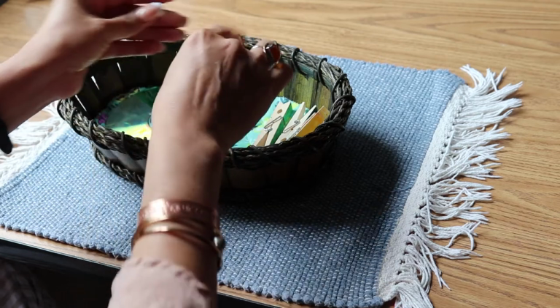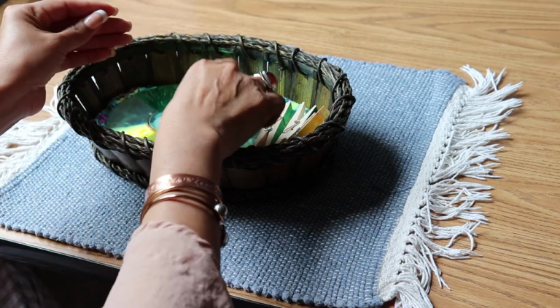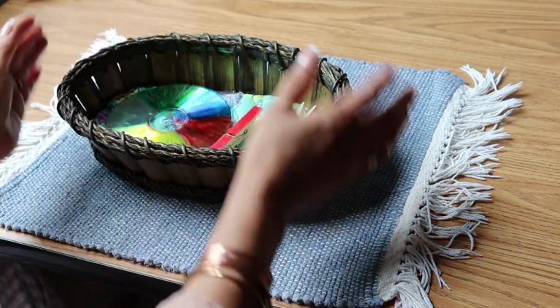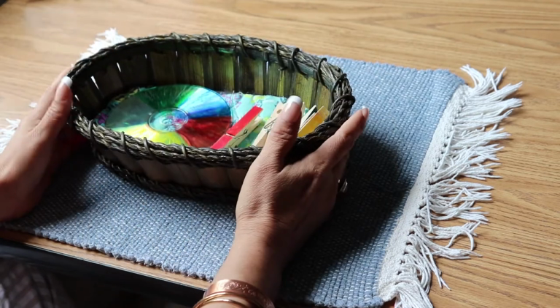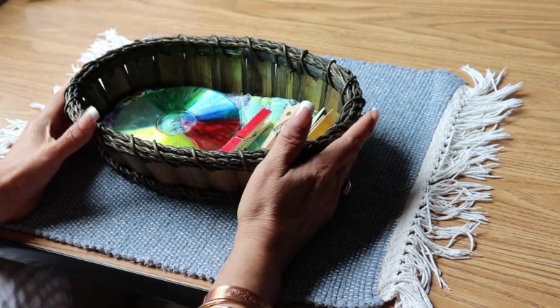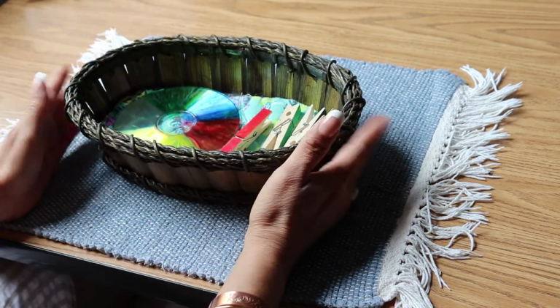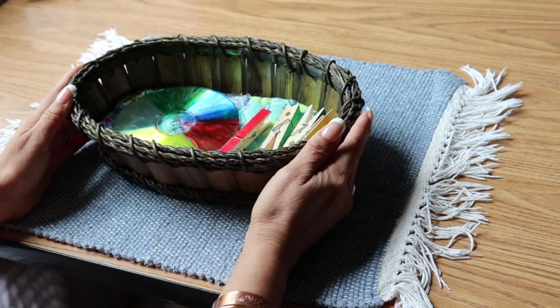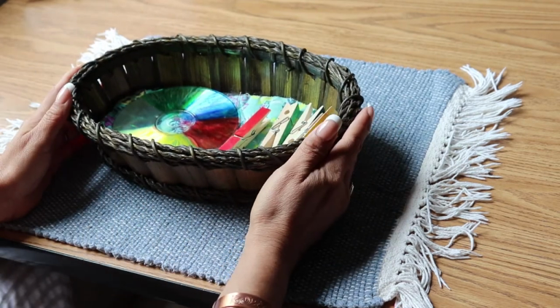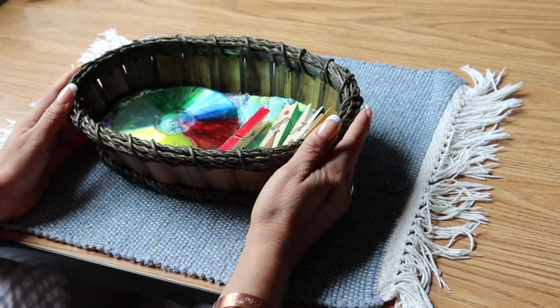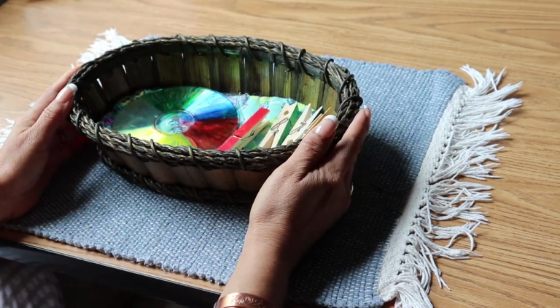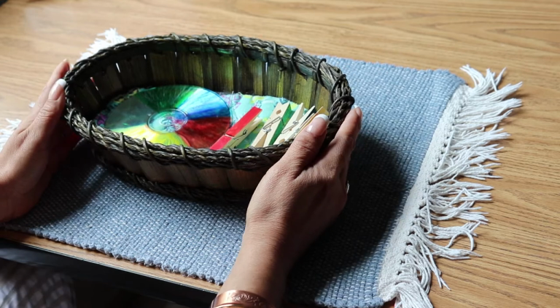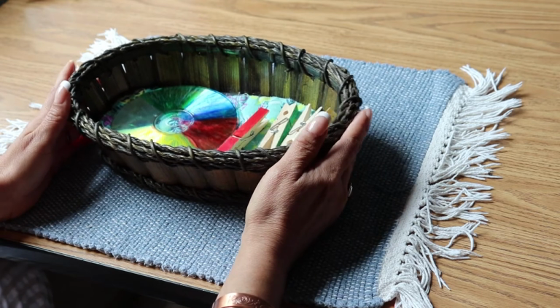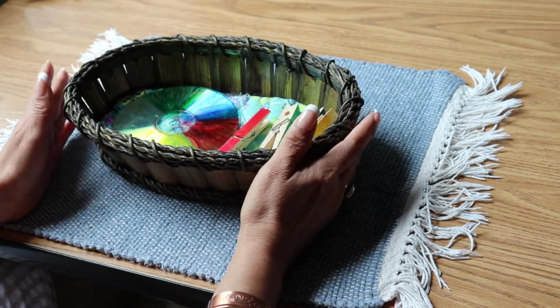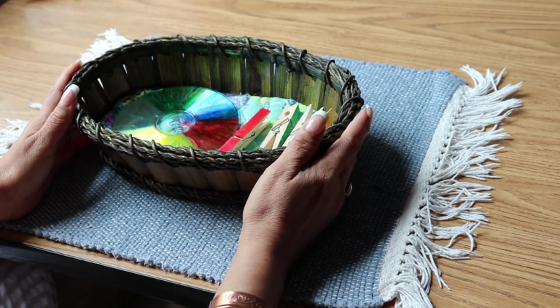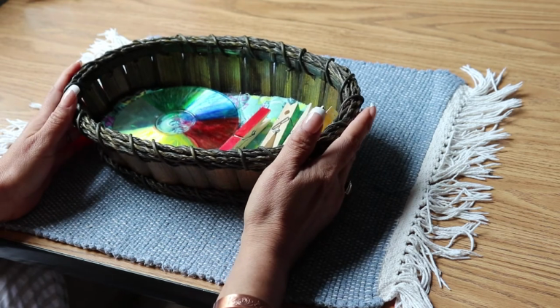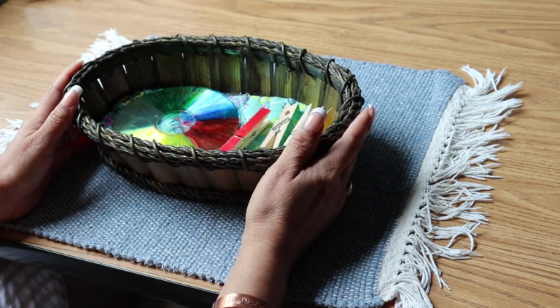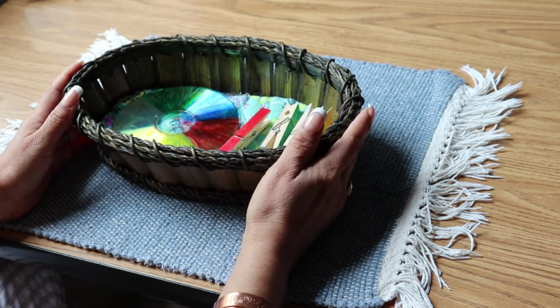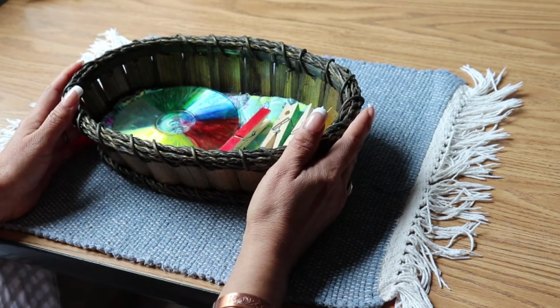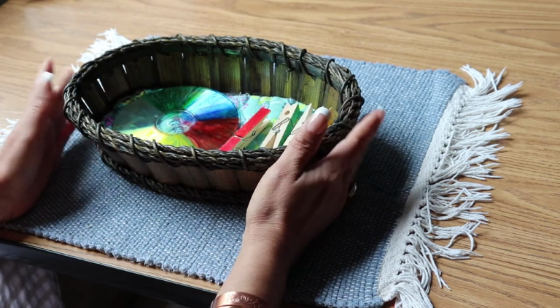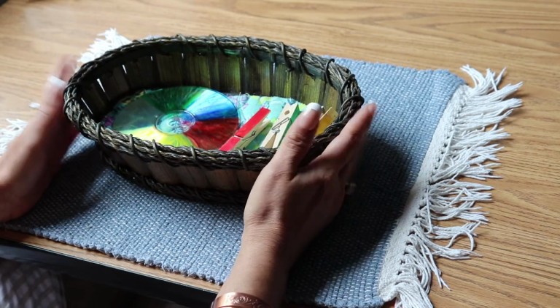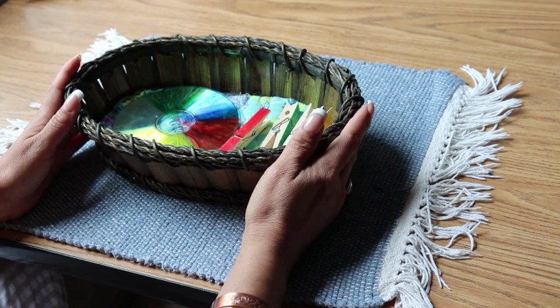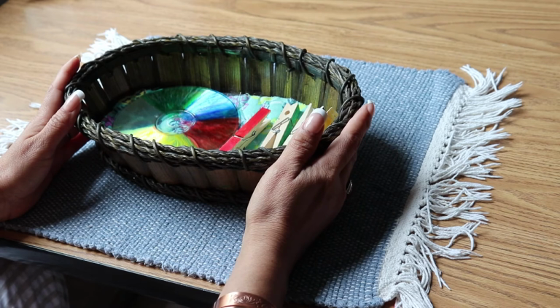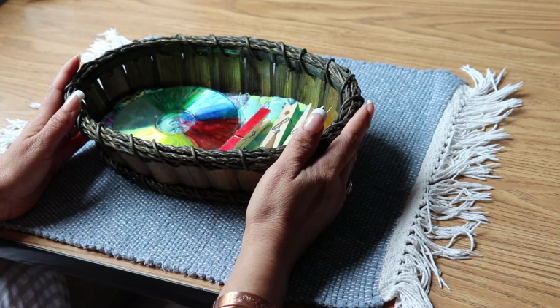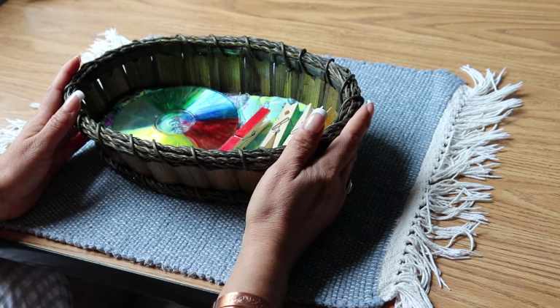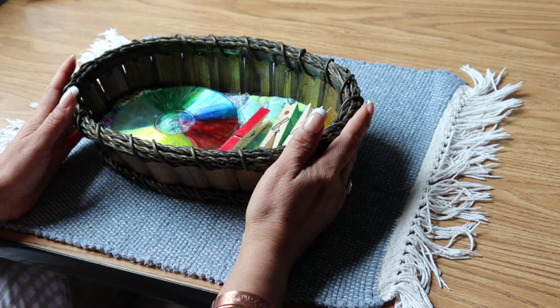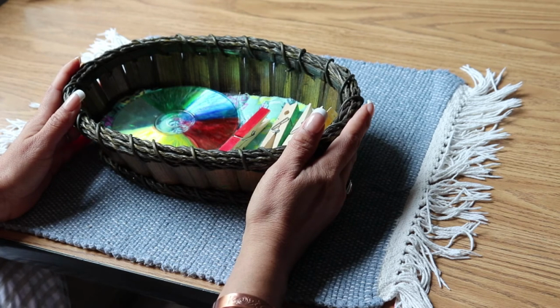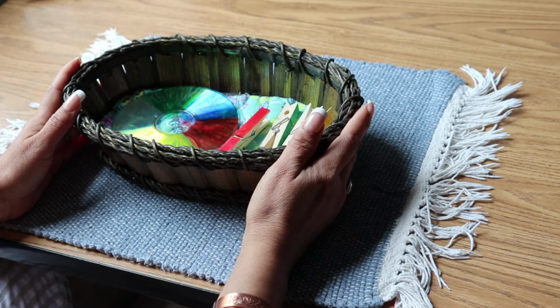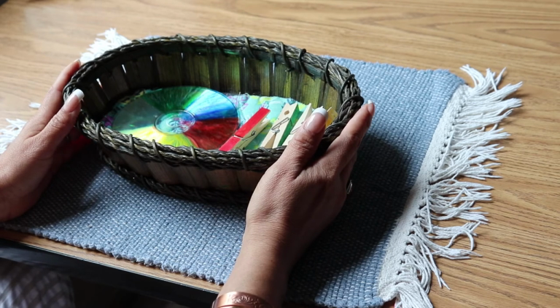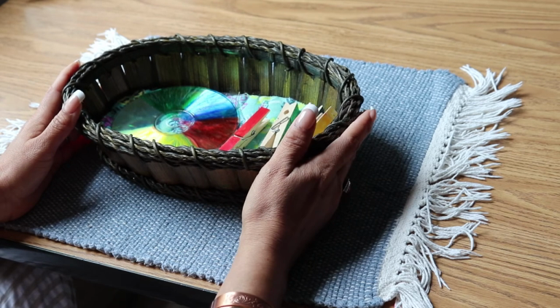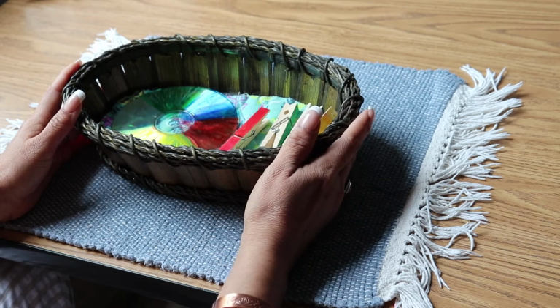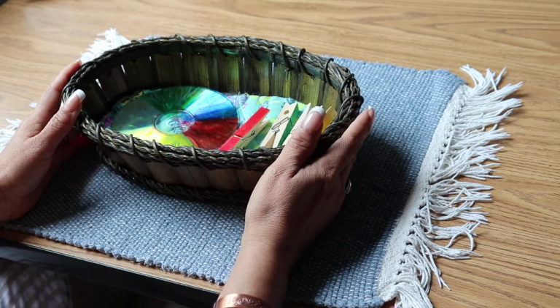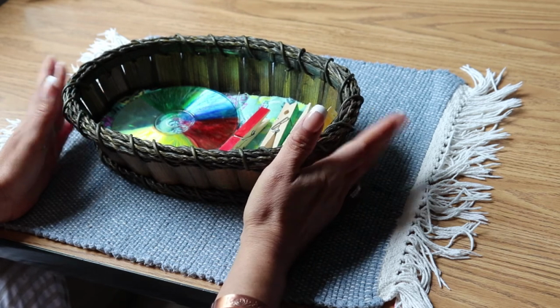The purpose of this material is to guide the children with vocabulary of color. The benefits include color matching, visual discrimination, eye-hand coordination, and concentration.